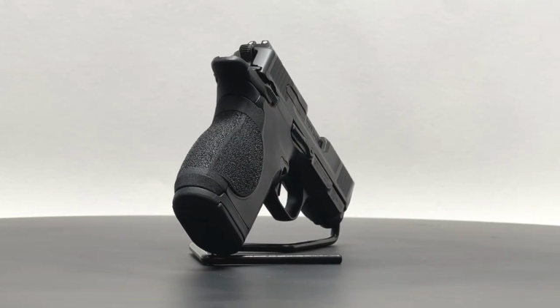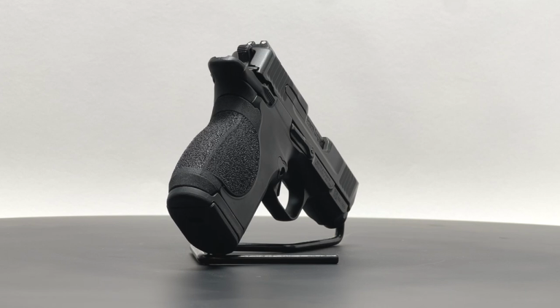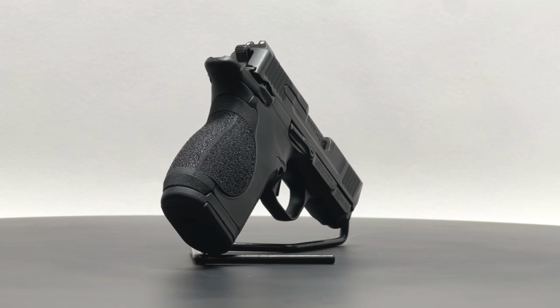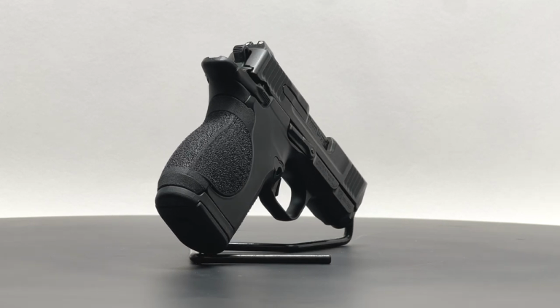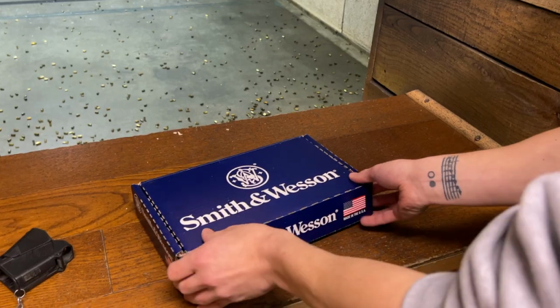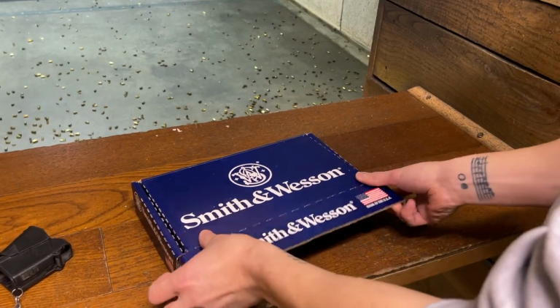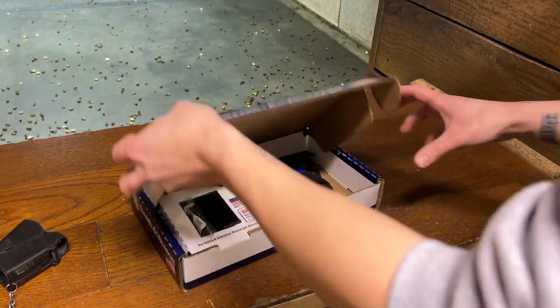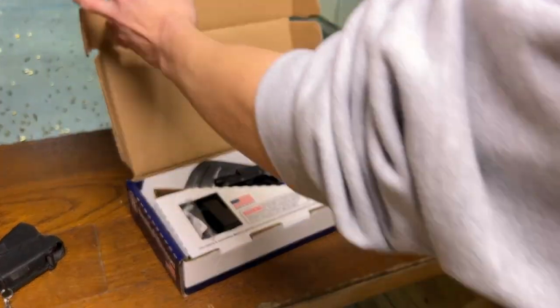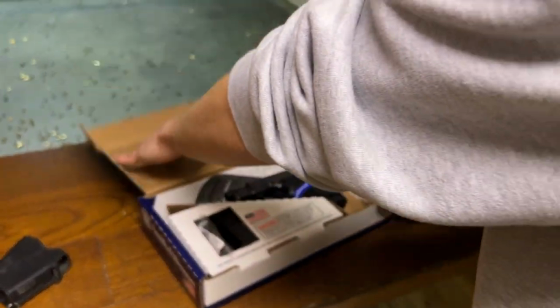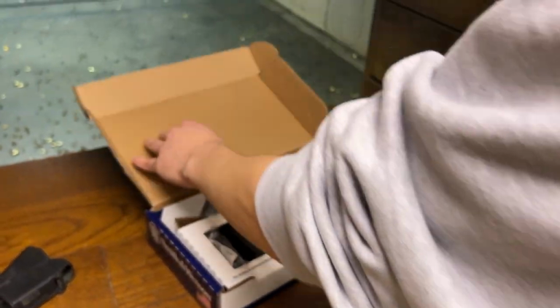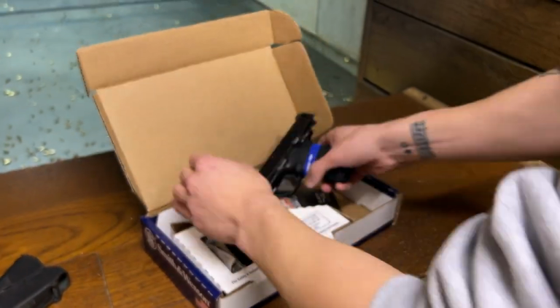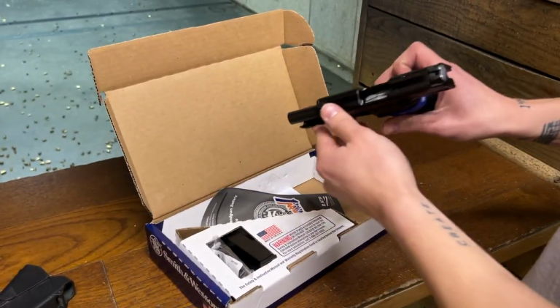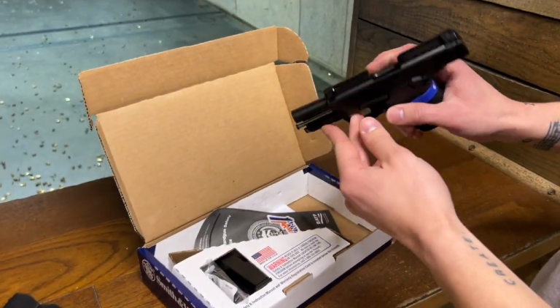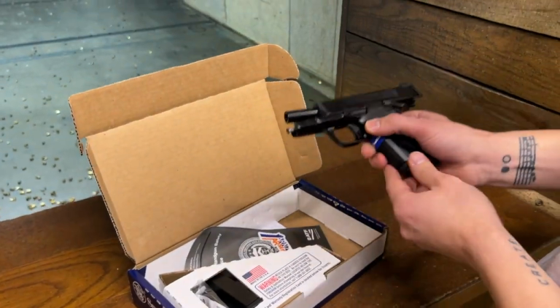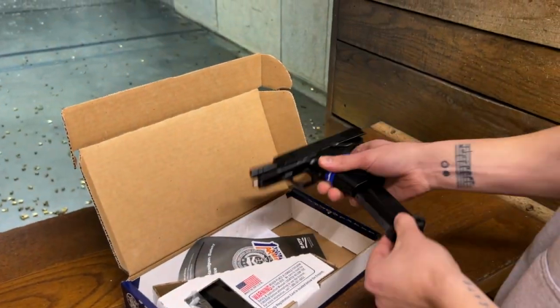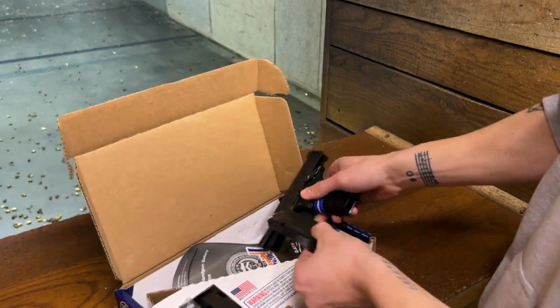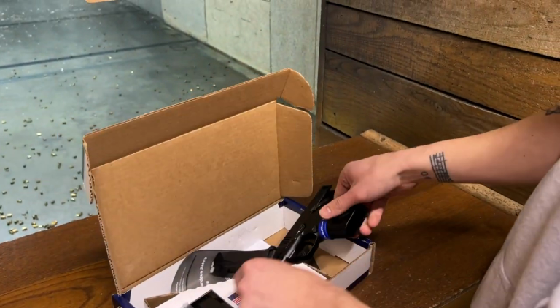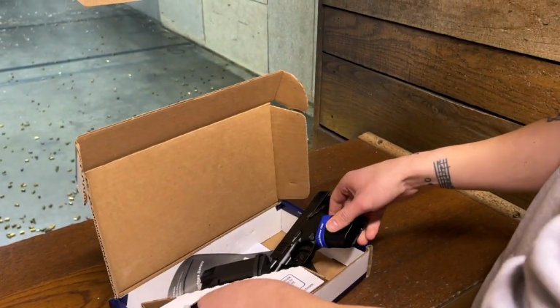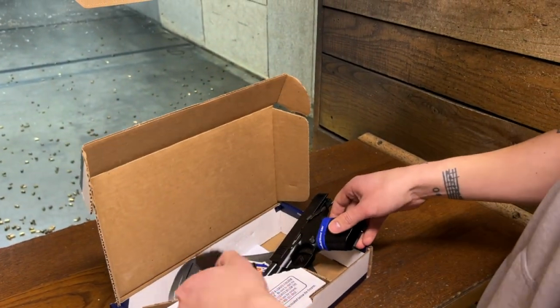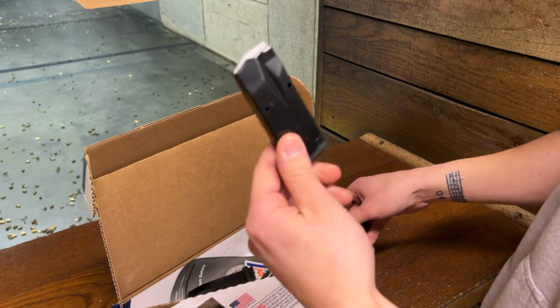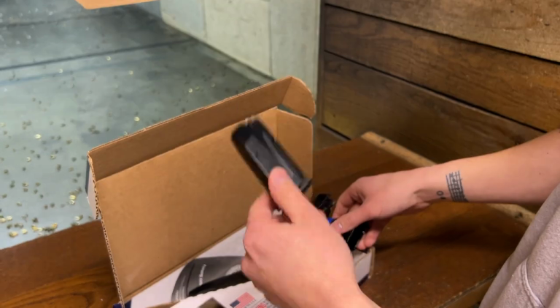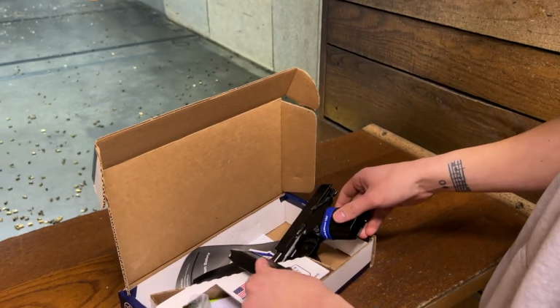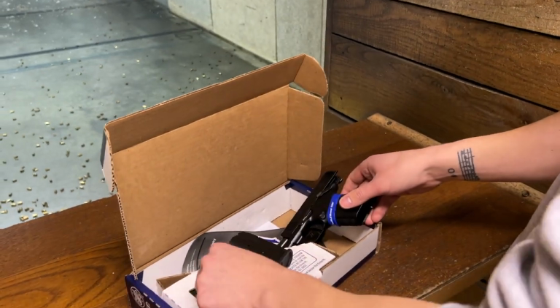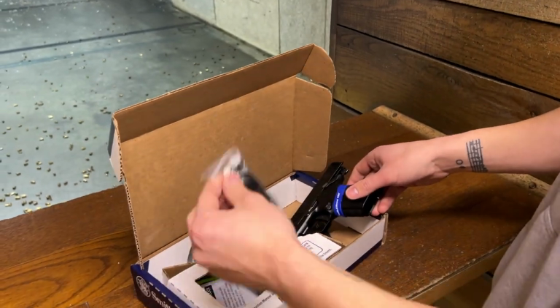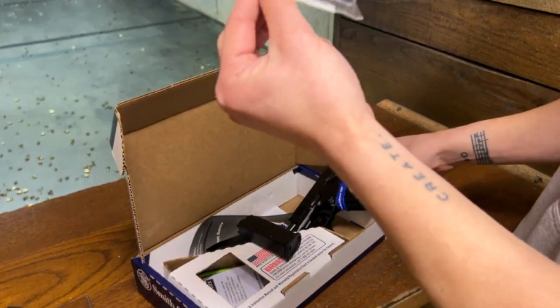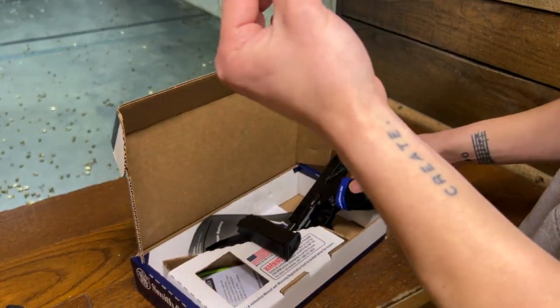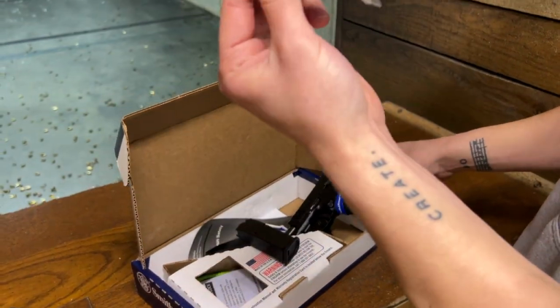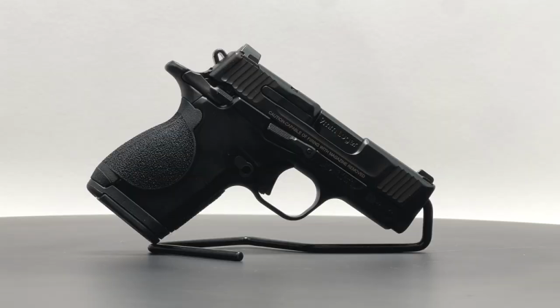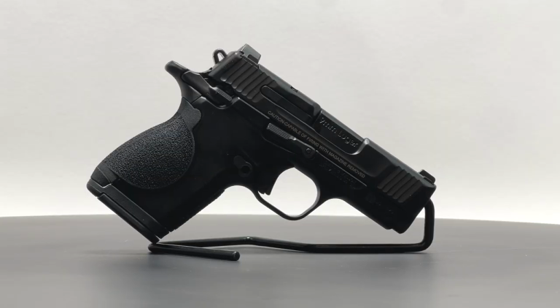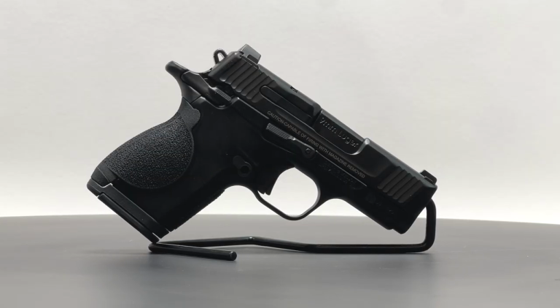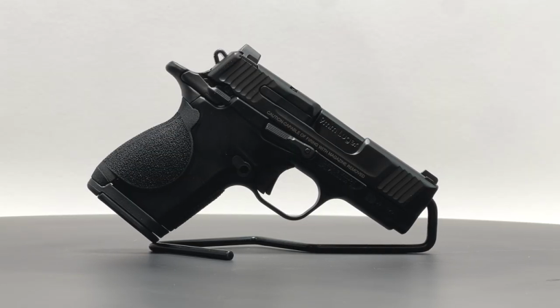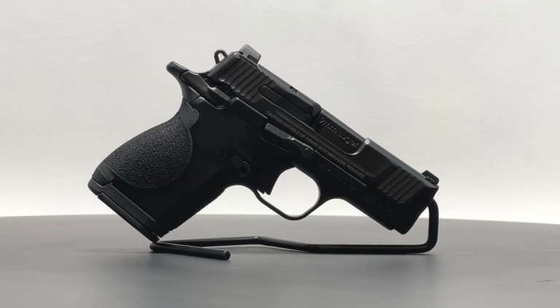However, if you're seeking specifically a hammer-fired EDC pistol with manual safeties, it may still be worth considering at the MSRP of $609.